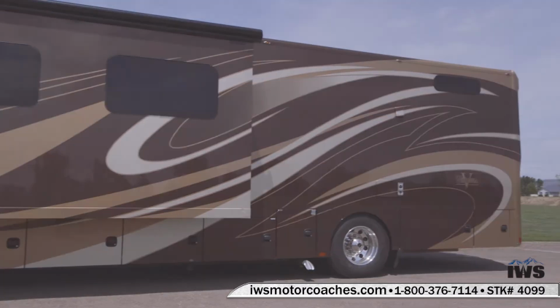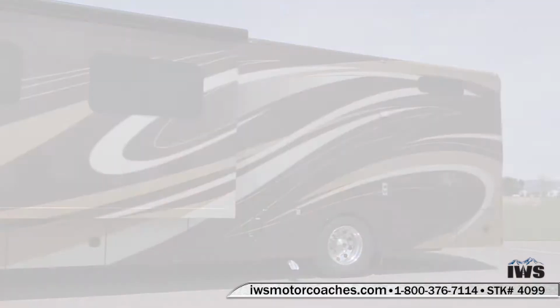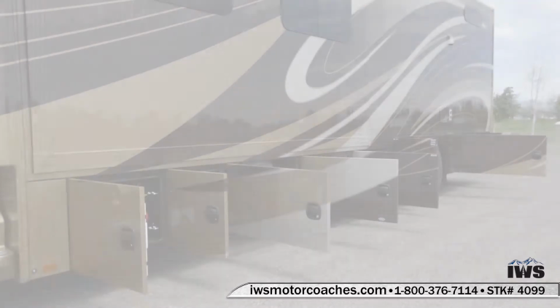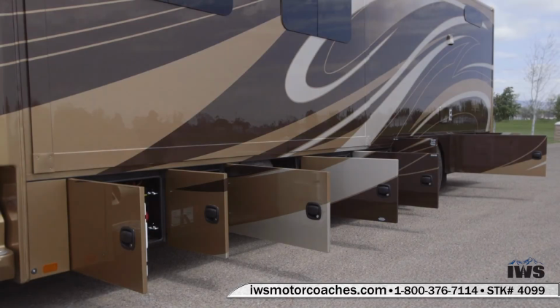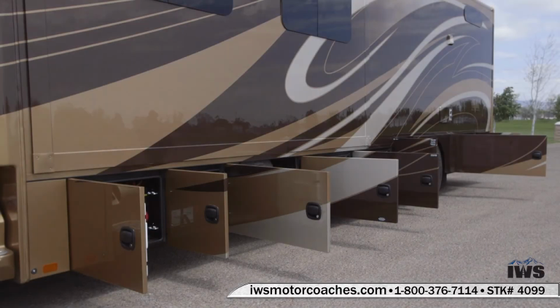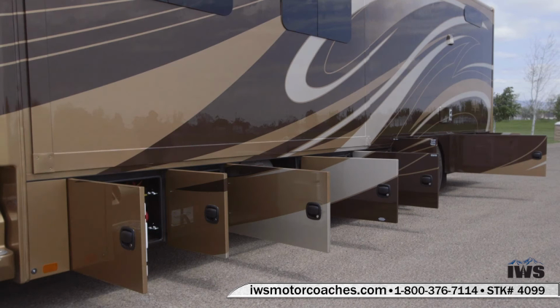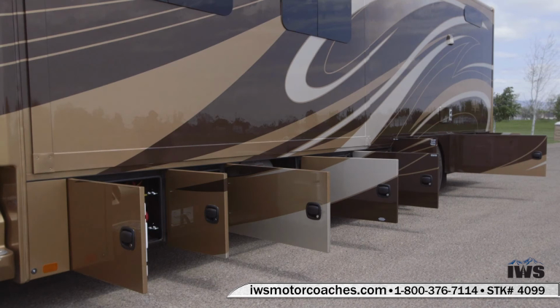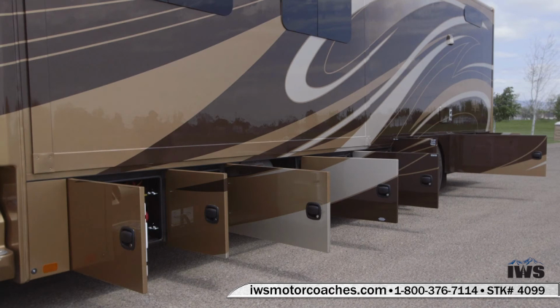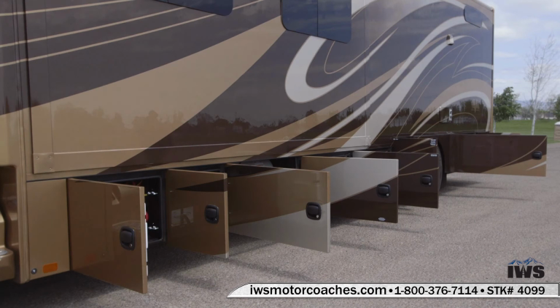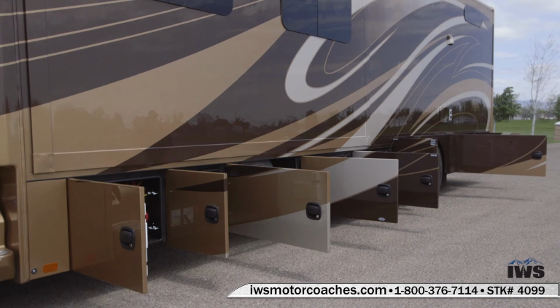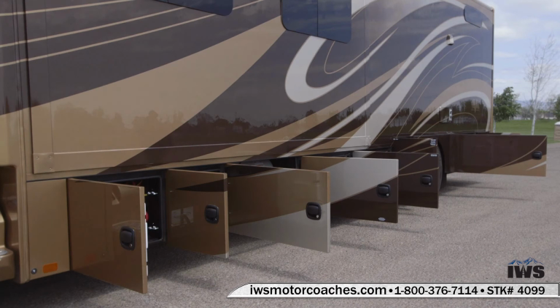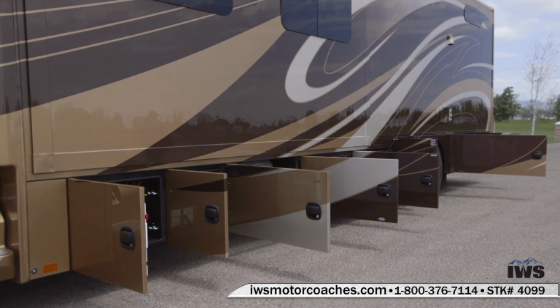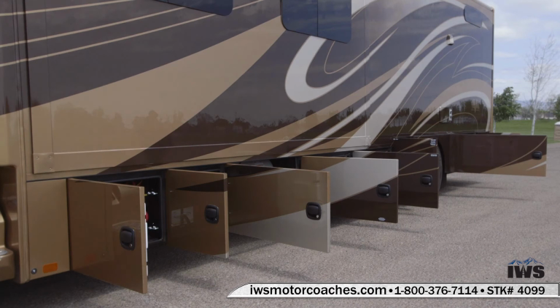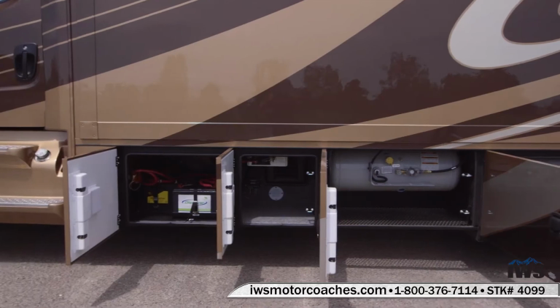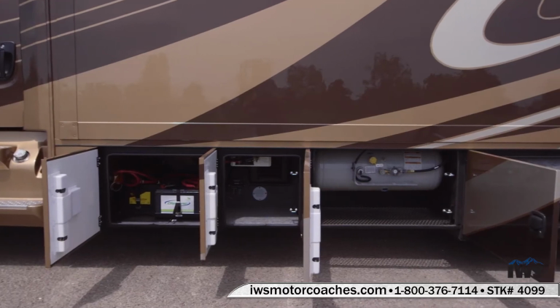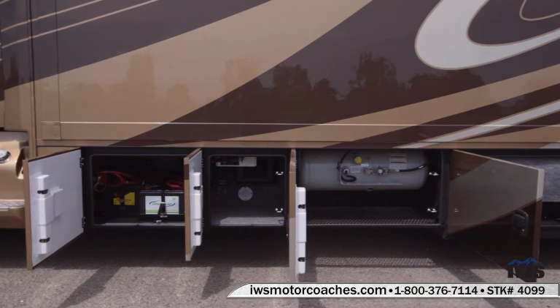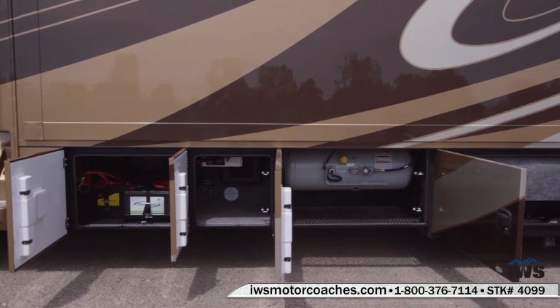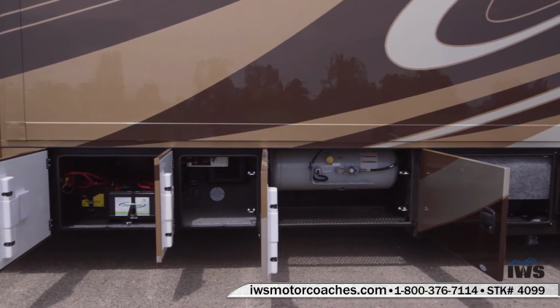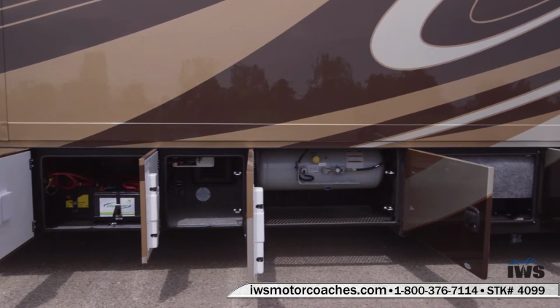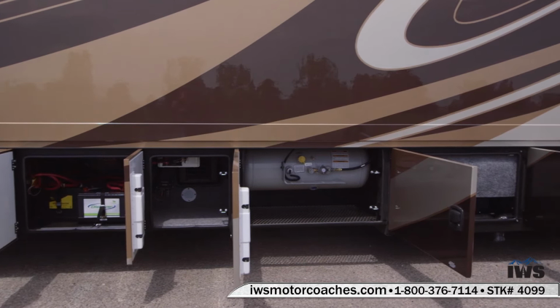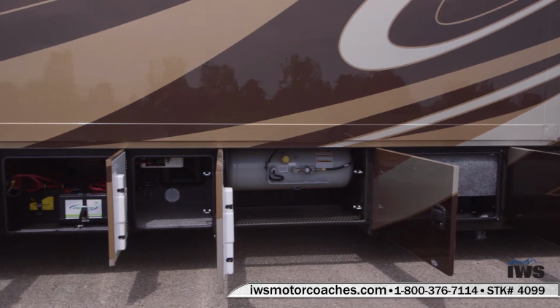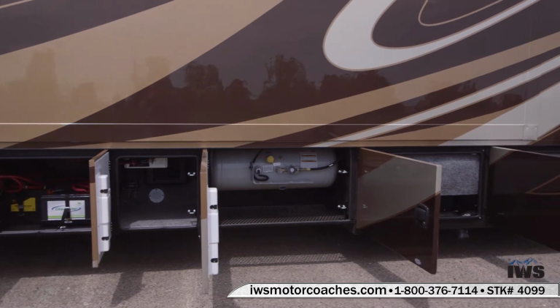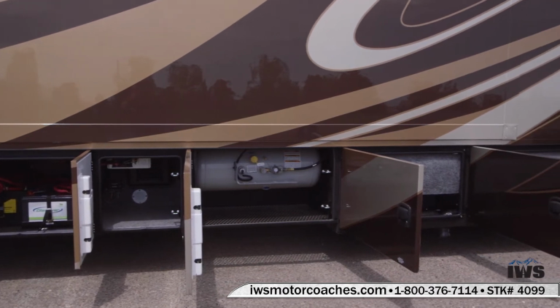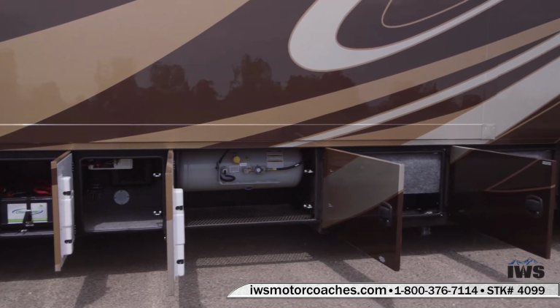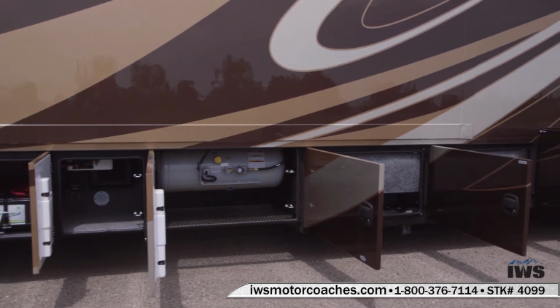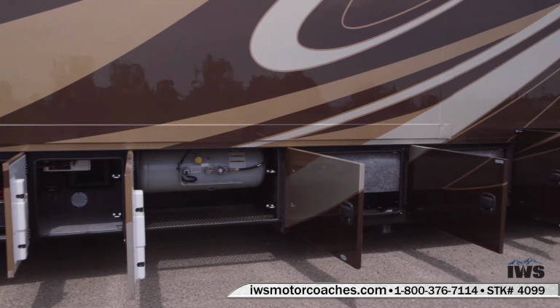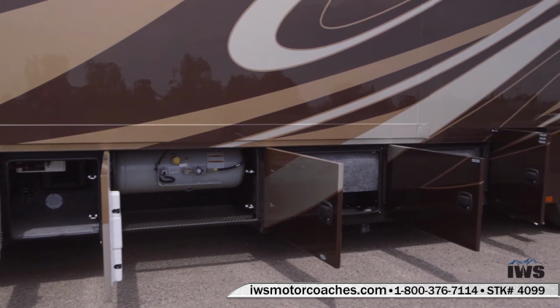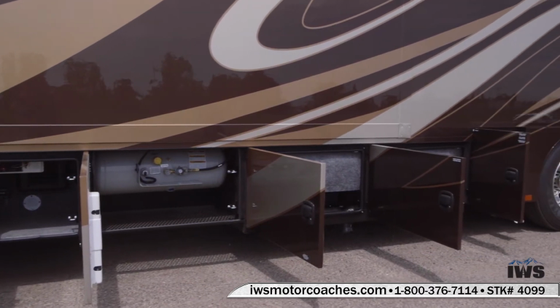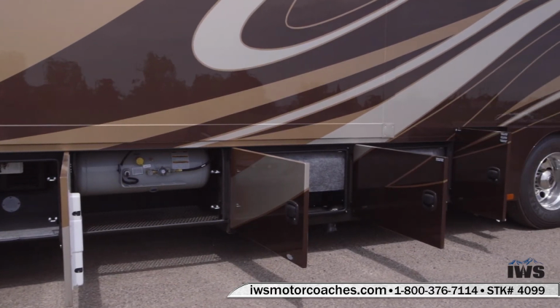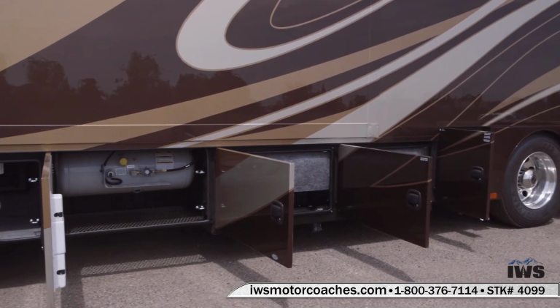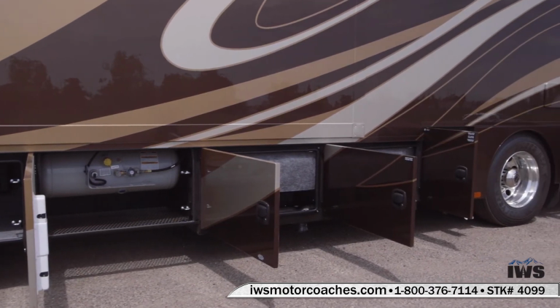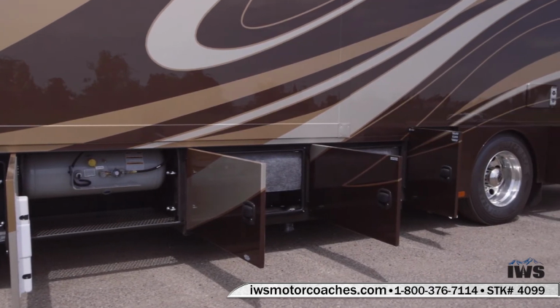This coach has all swing-out baggage compartment doors. I've mentioned it before in other videos that we really like these as opposed to the ones that swing up — it makes it a lot easier to get in them and do your diagnostics.